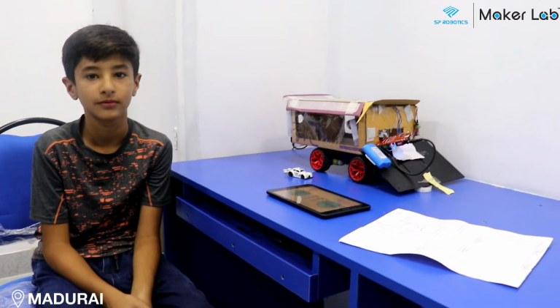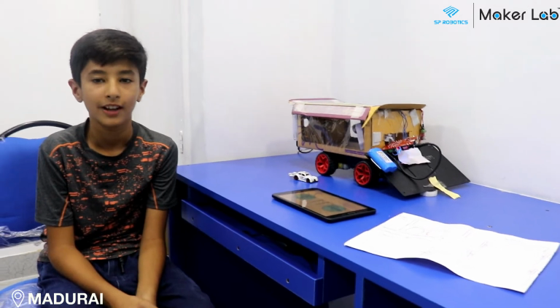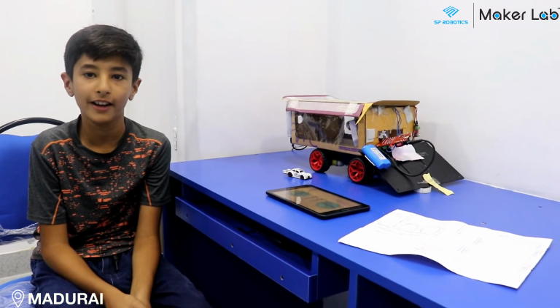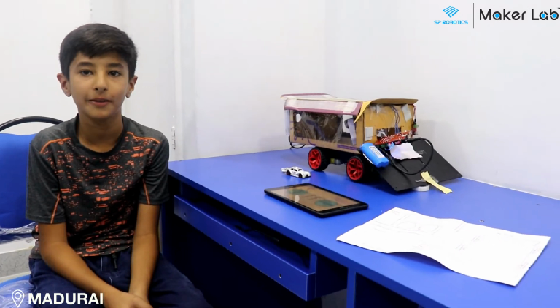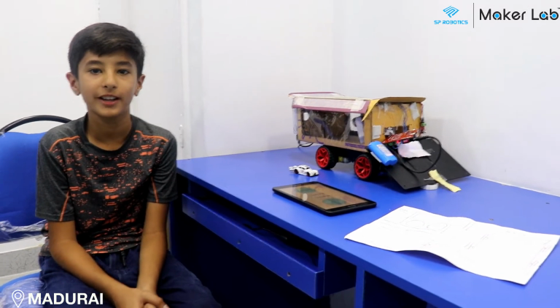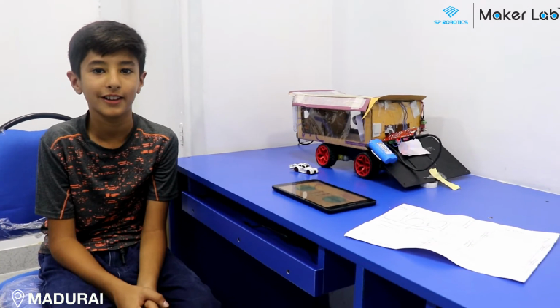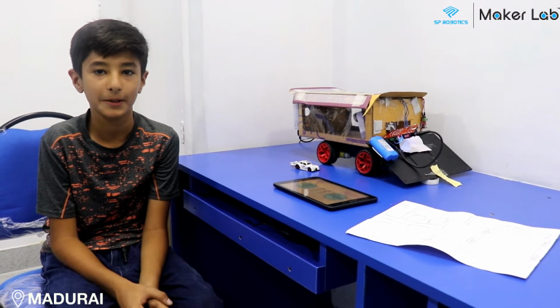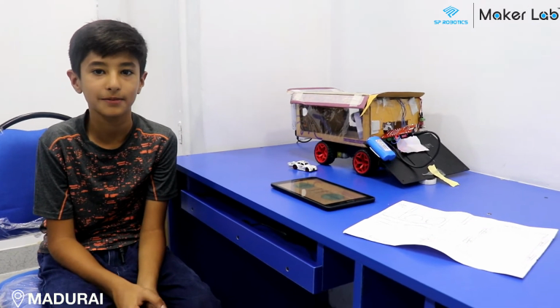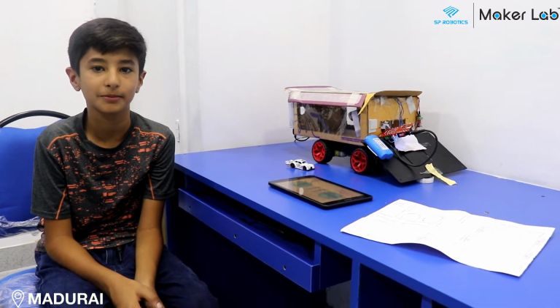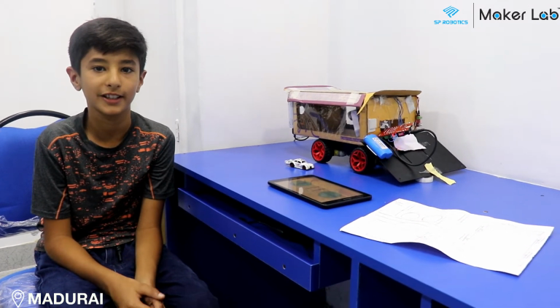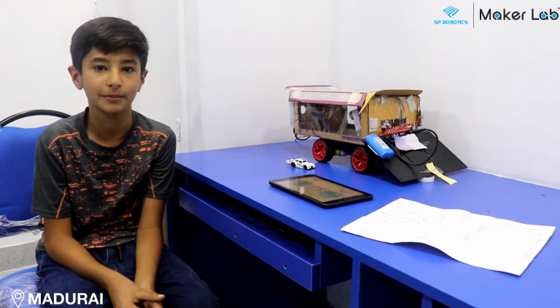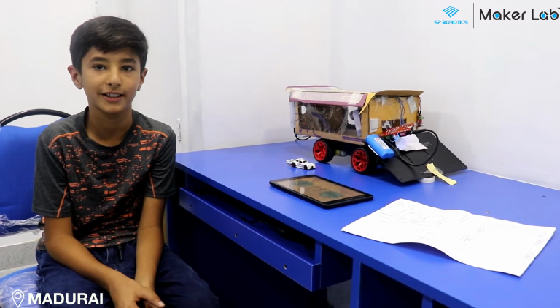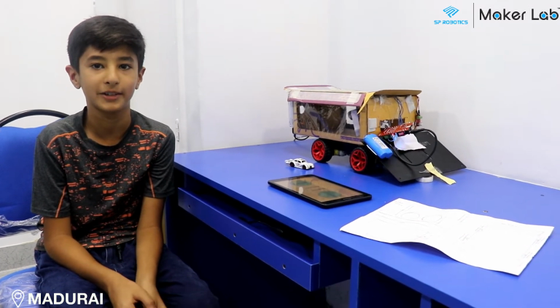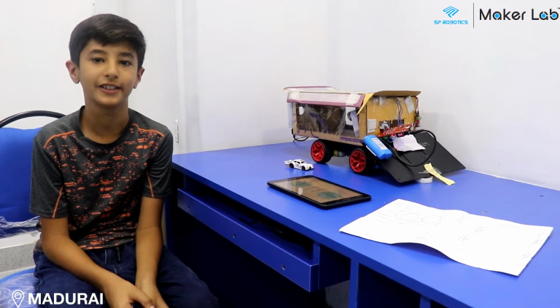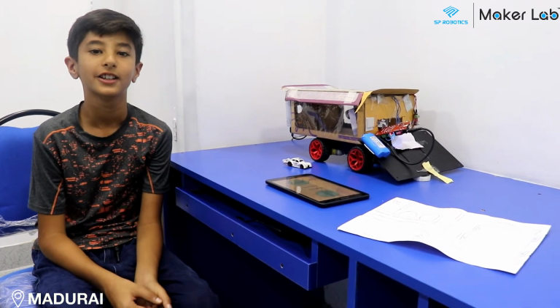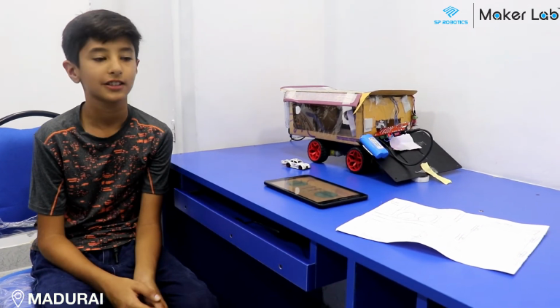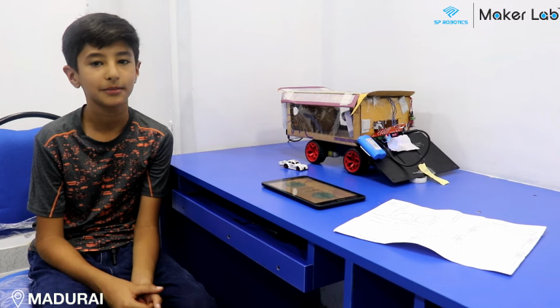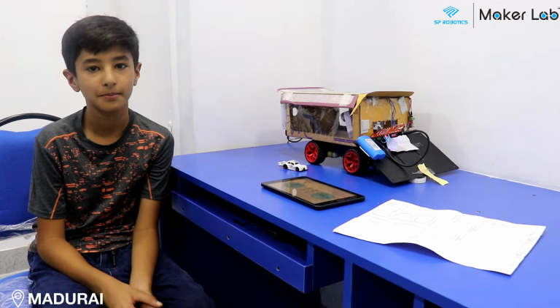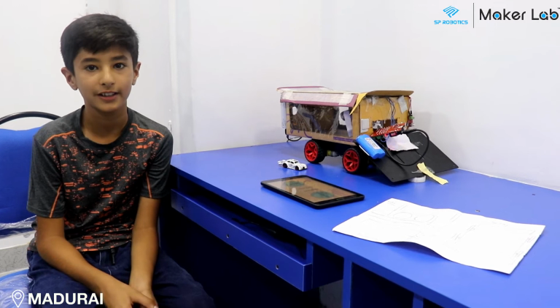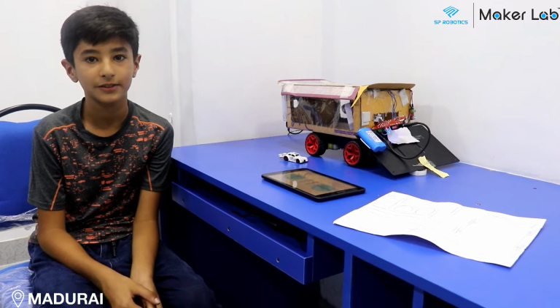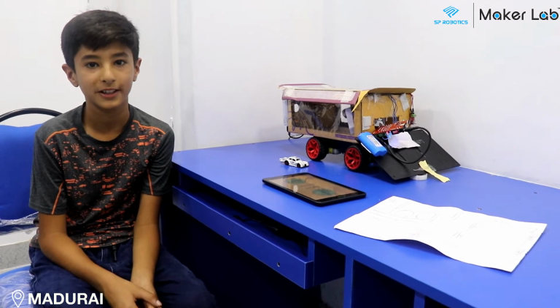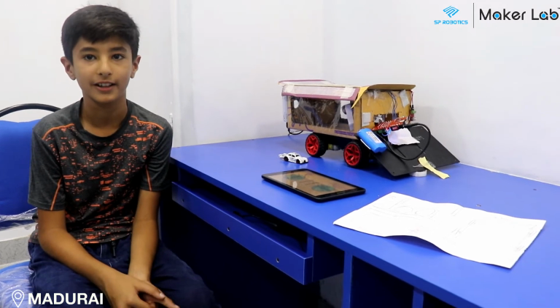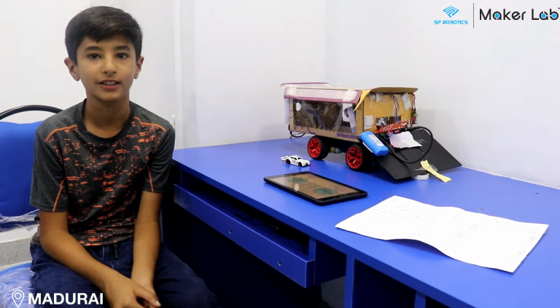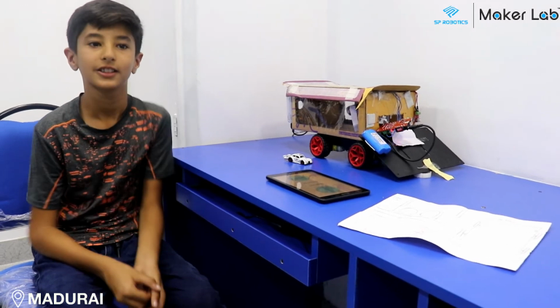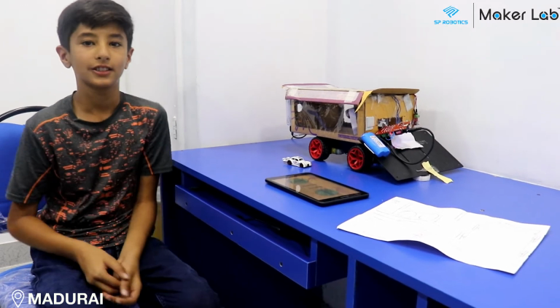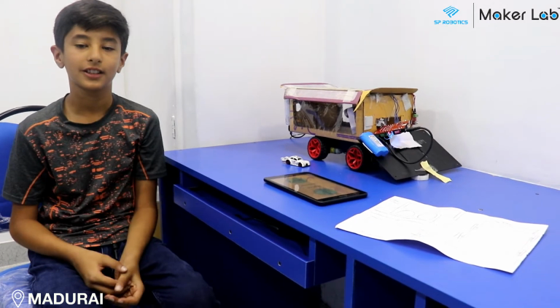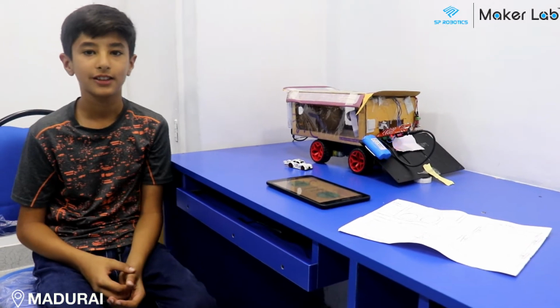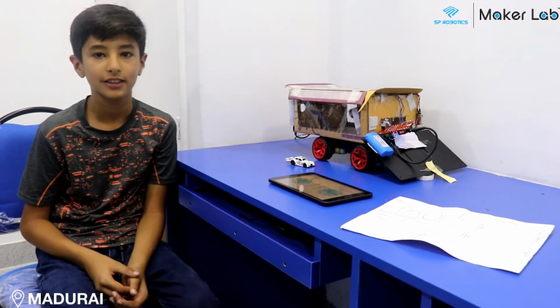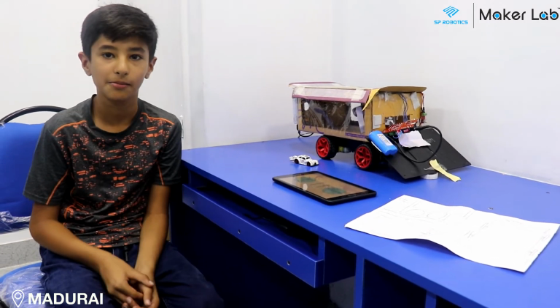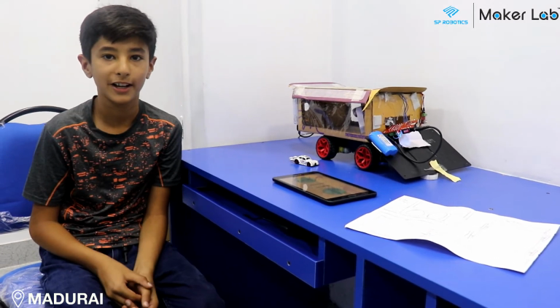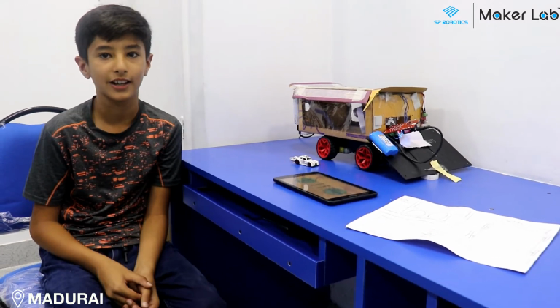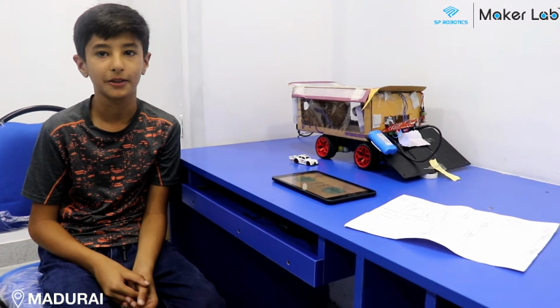Hi, I'm Rahel. I'm from SP Robotics Maker Lab Madurai. This is my beginner level project. It's called the mobile car wash.